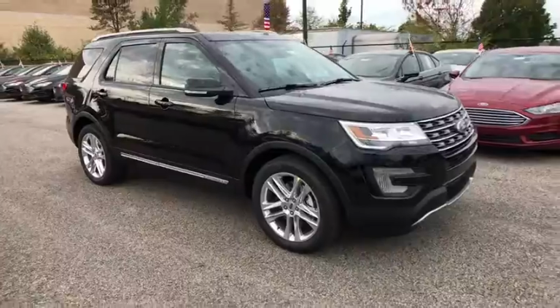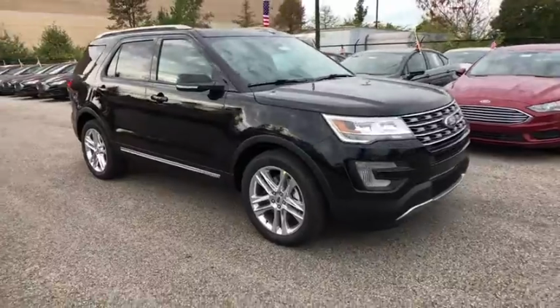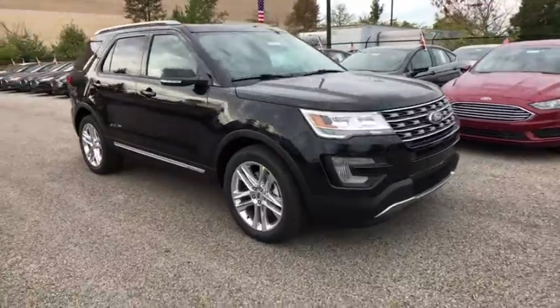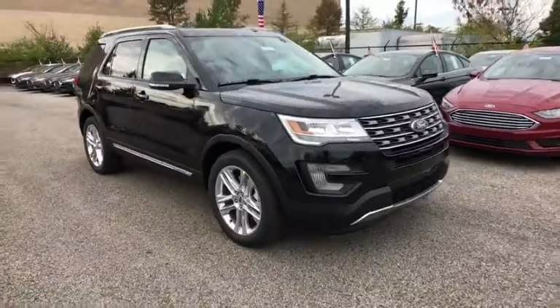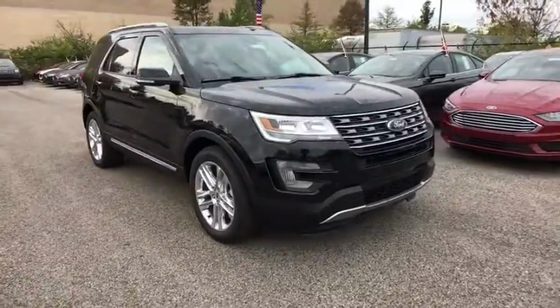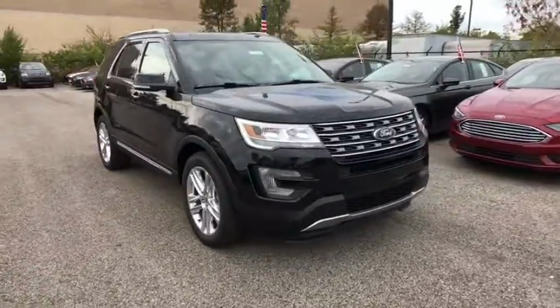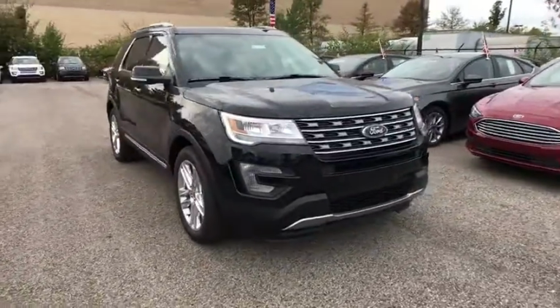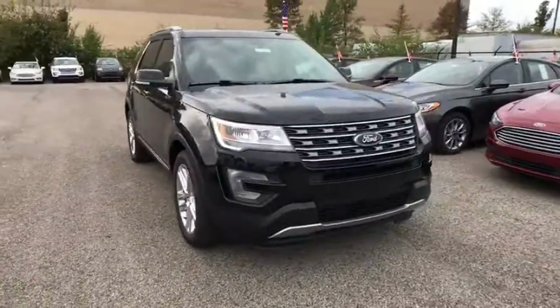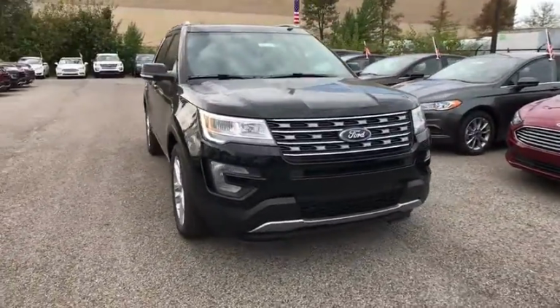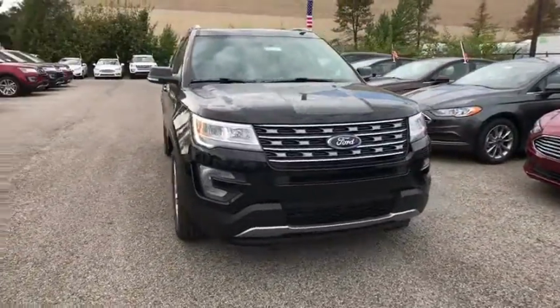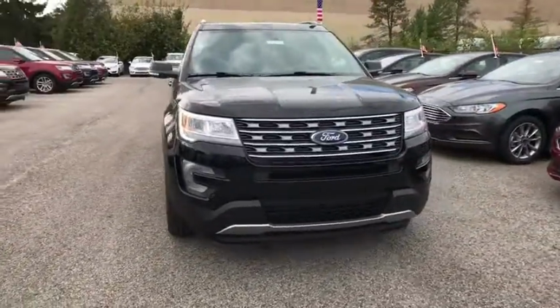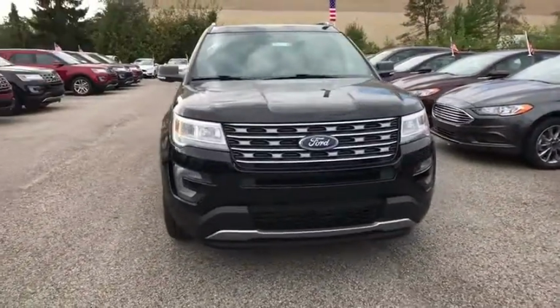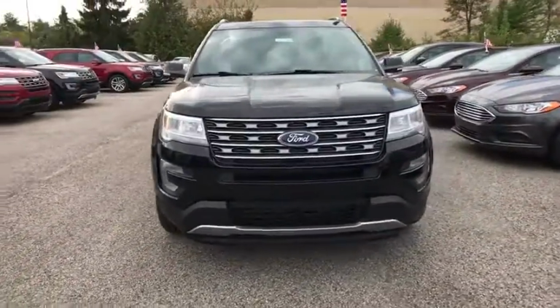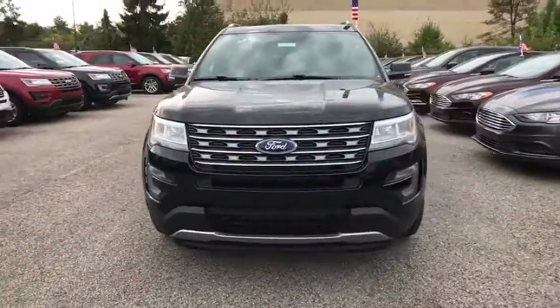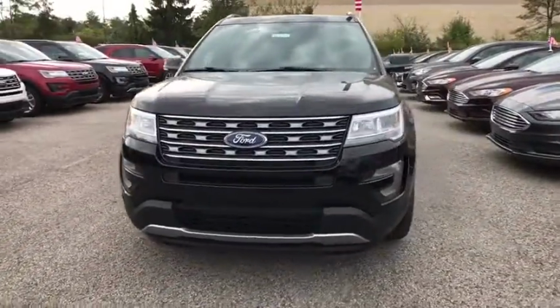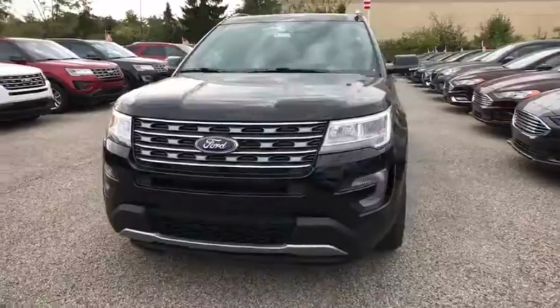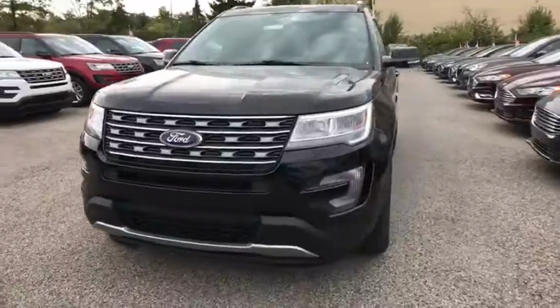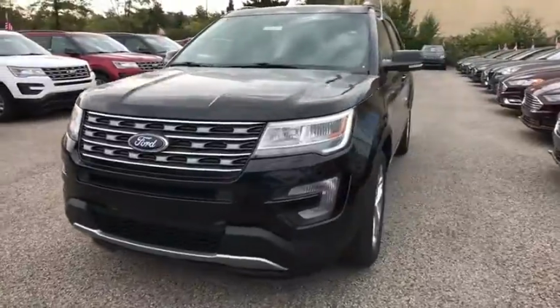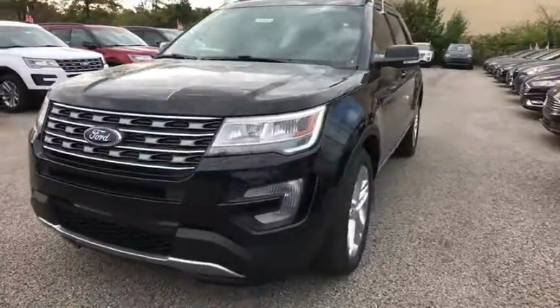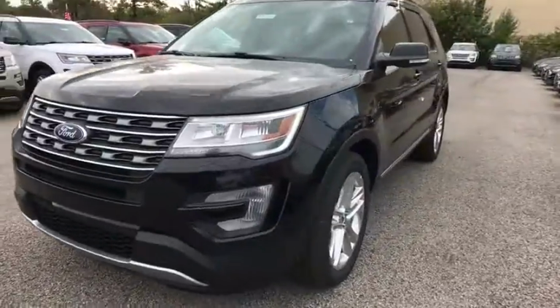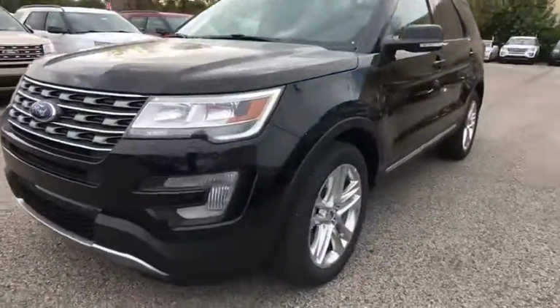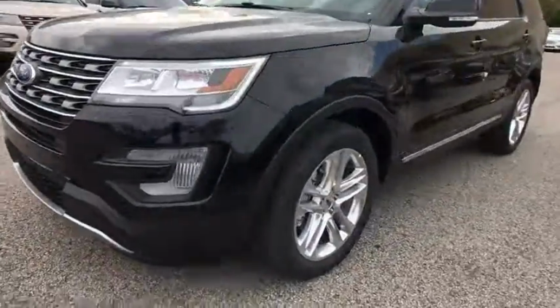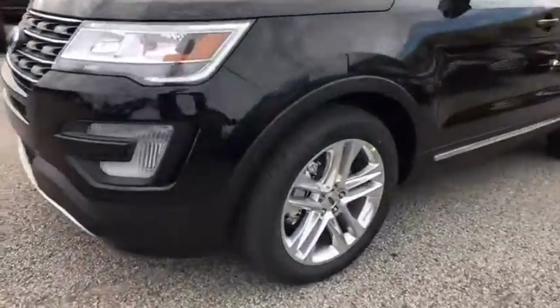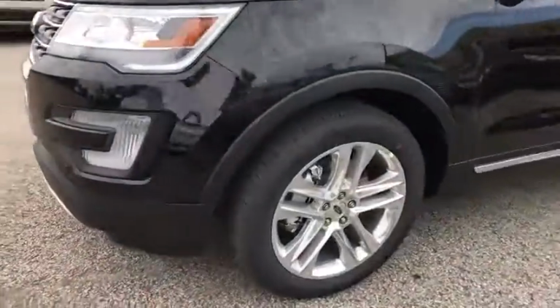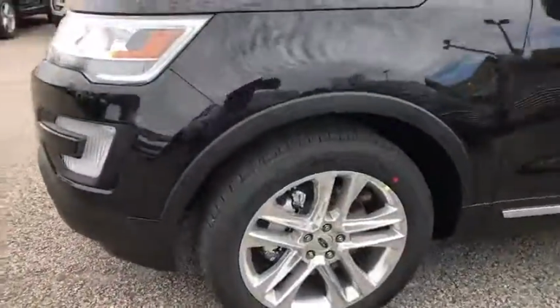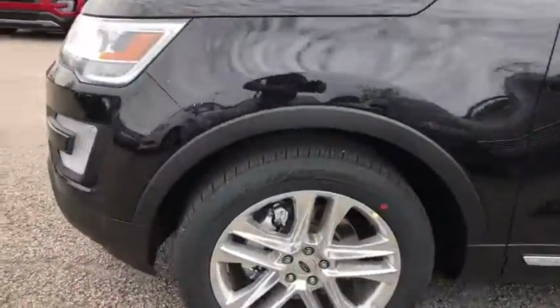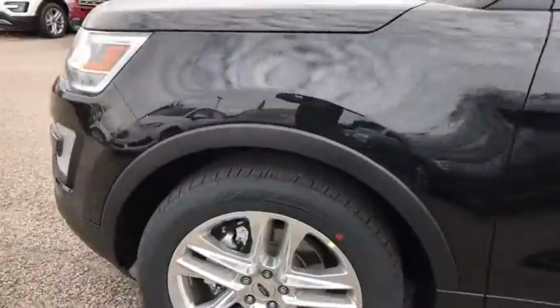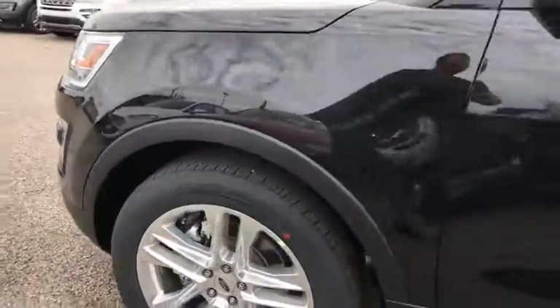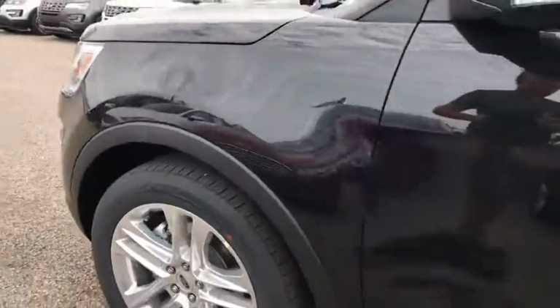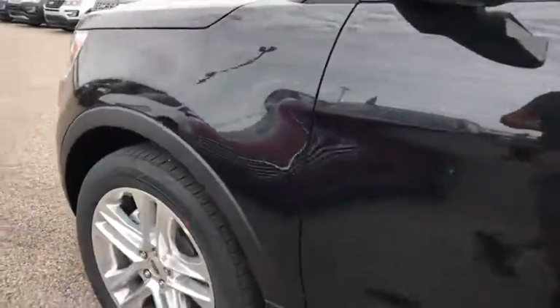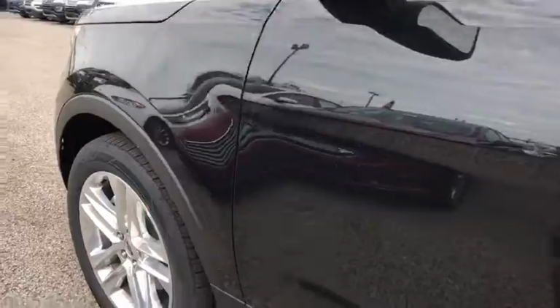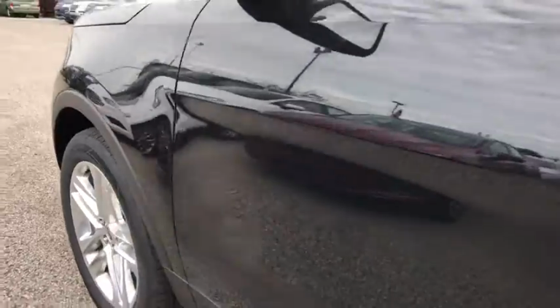The 2017 Ford Explorer. You've got a lot of capabilities to call on in a Ford Explorer. Don't underestimate your choices. Here are some of this vehicle's great options.